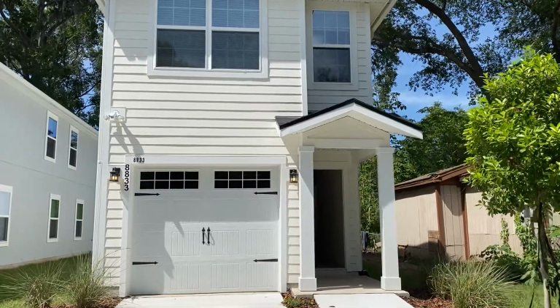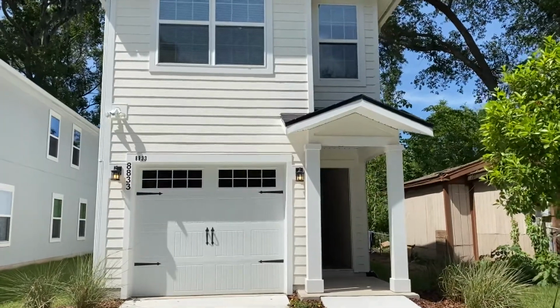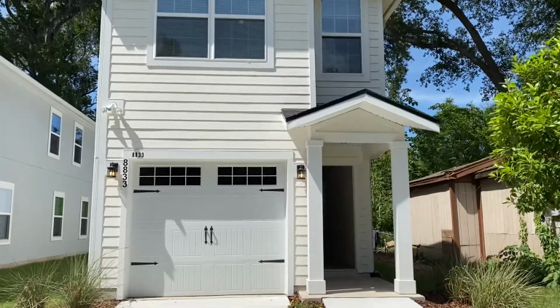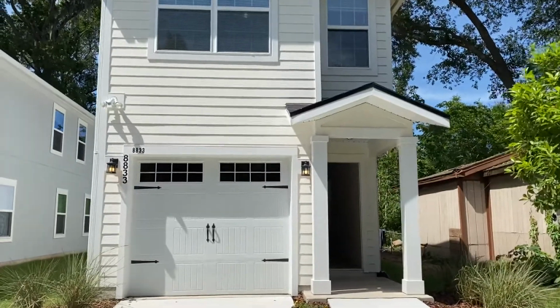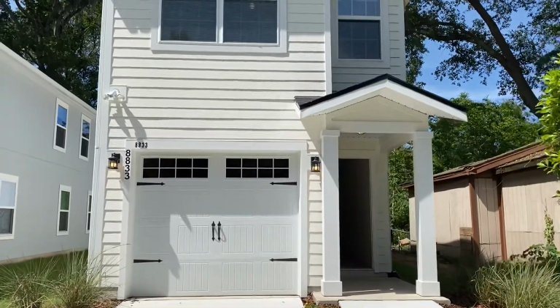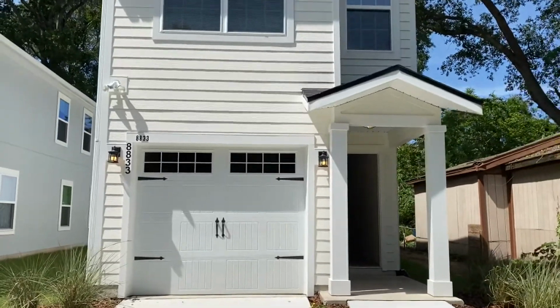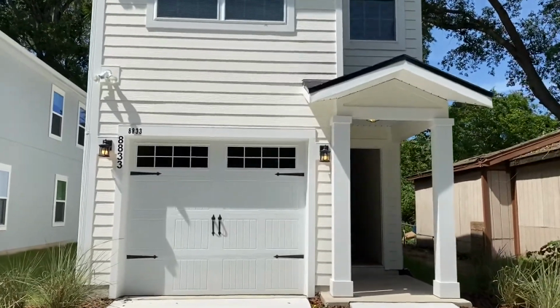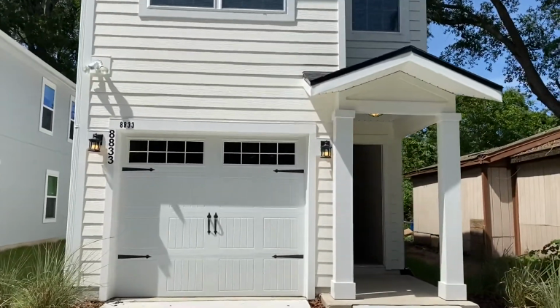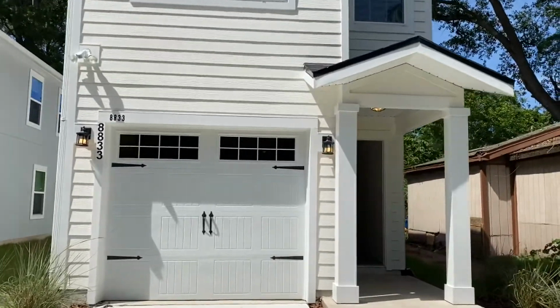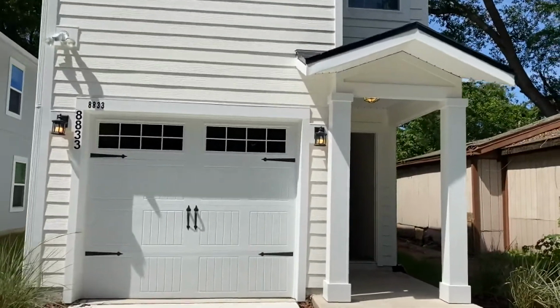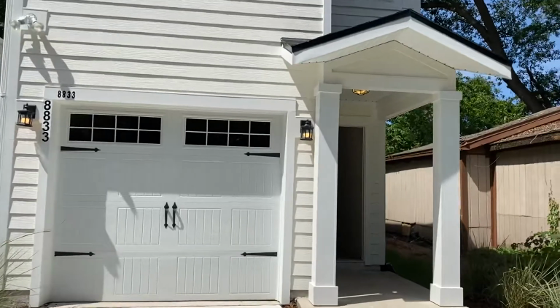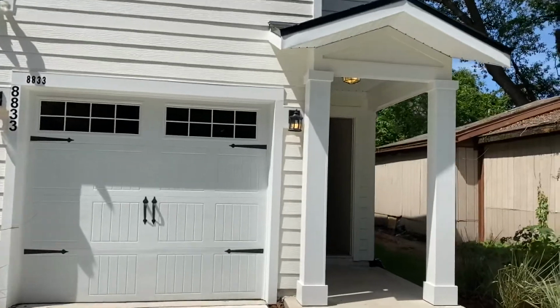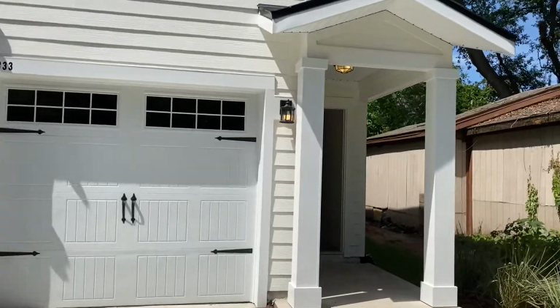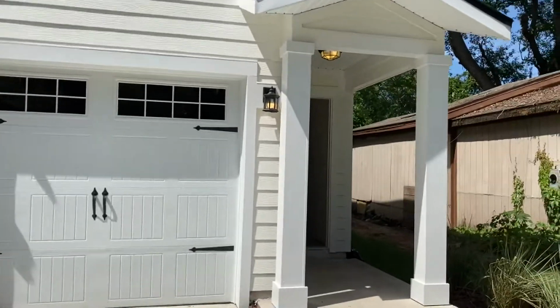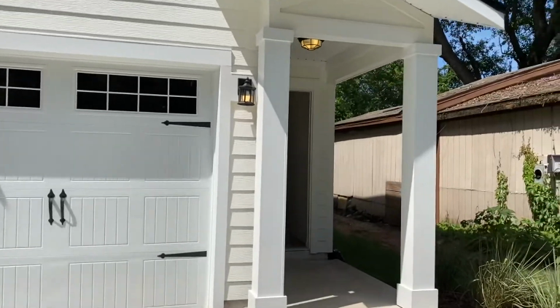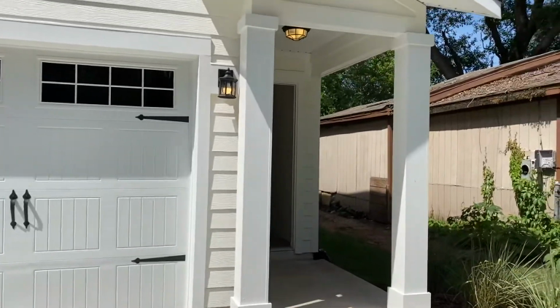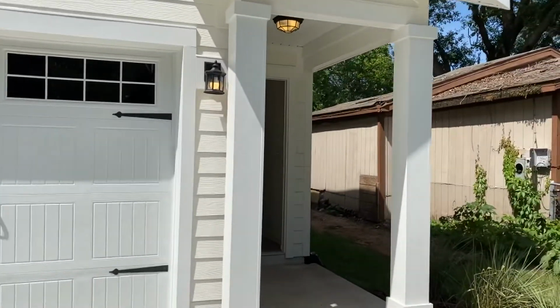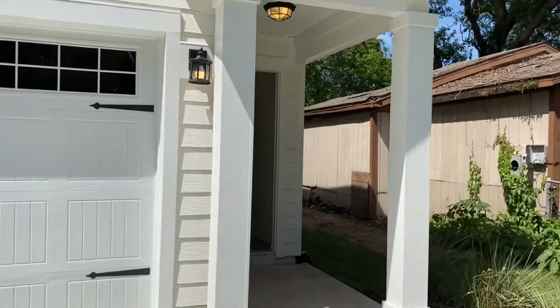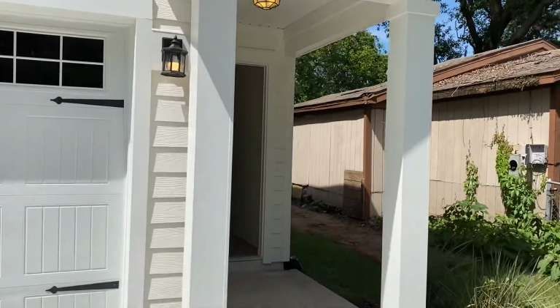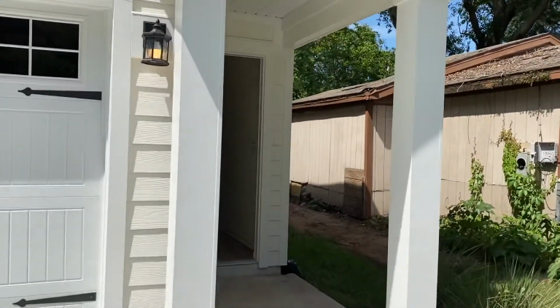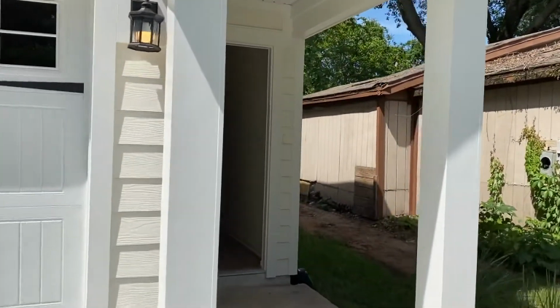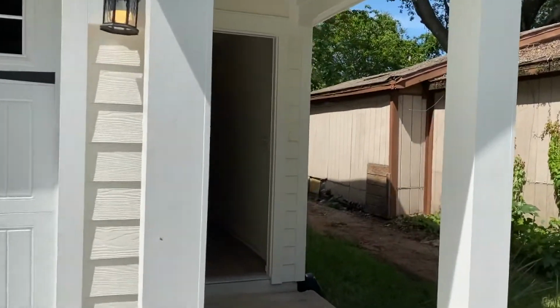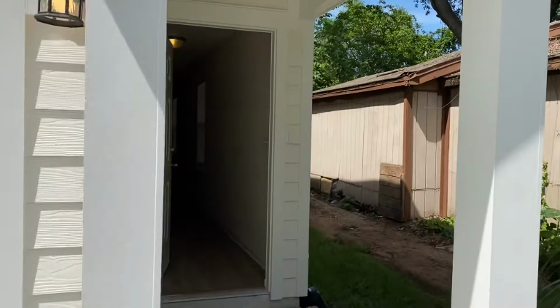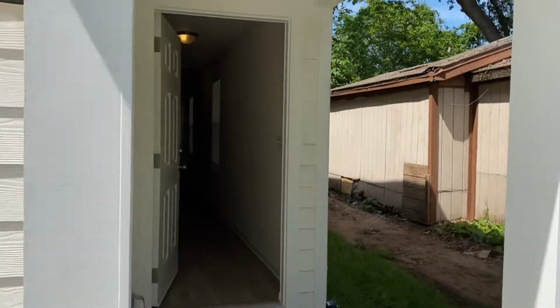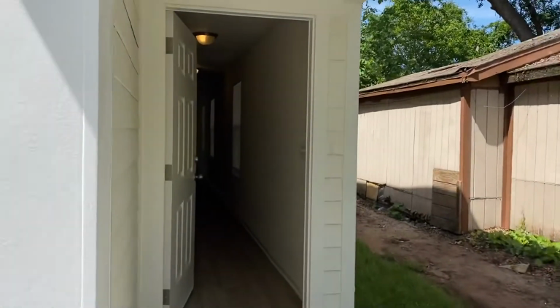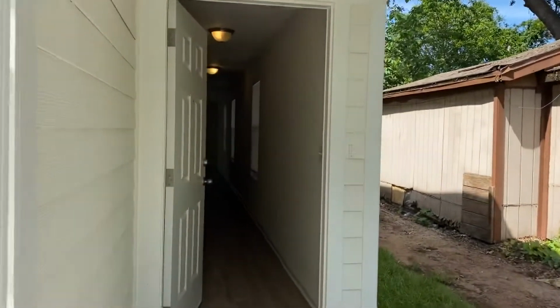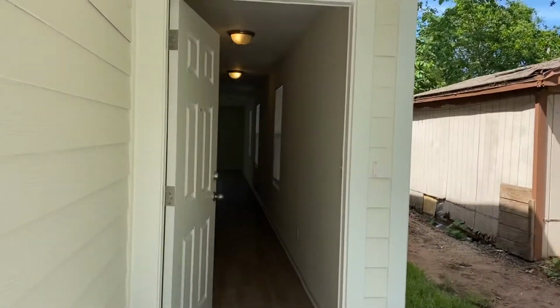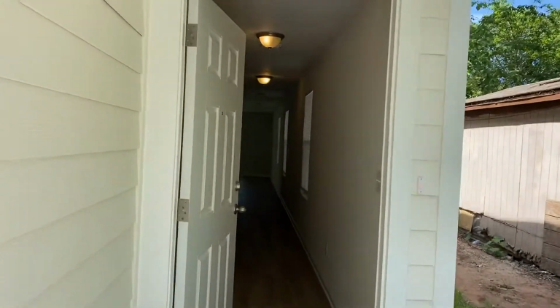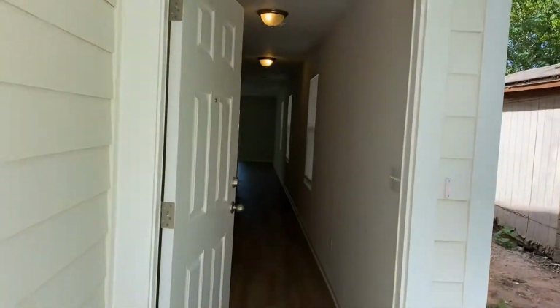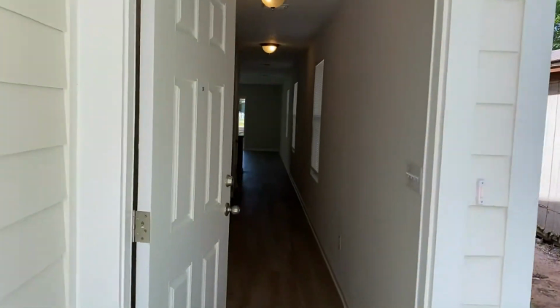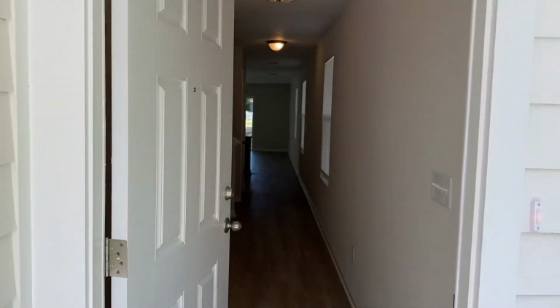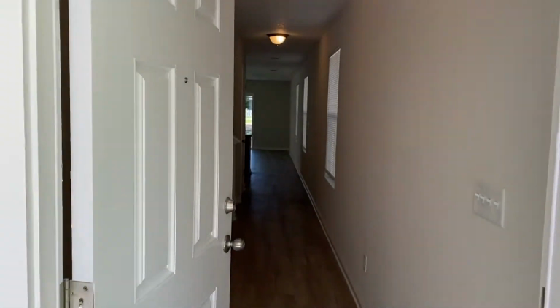Hey everyone, this is William with JWB. We're here at 8833 Dandy Avenue in the Arlington neighborhood of Jacksonville, Florida. It's a three-bedroom, two-and-a-half bath new construction home with a one-car garage and 1,509 square feet.